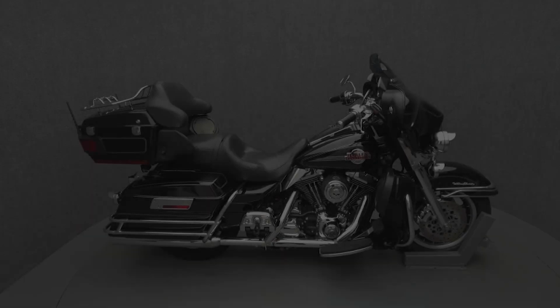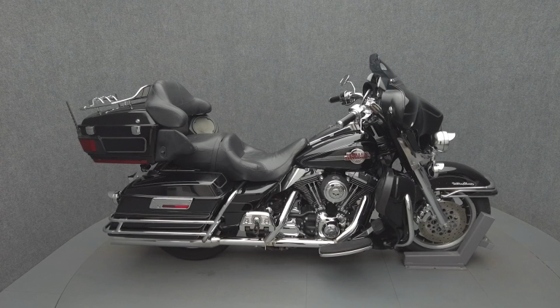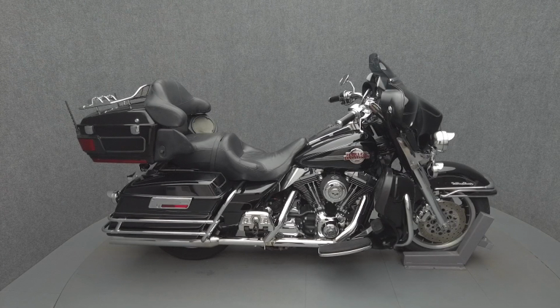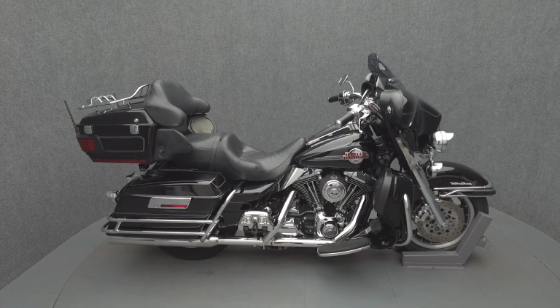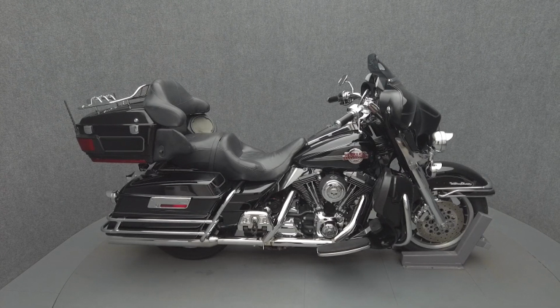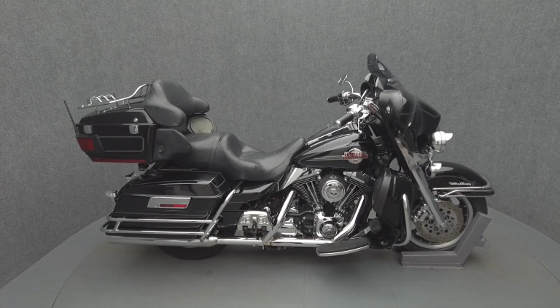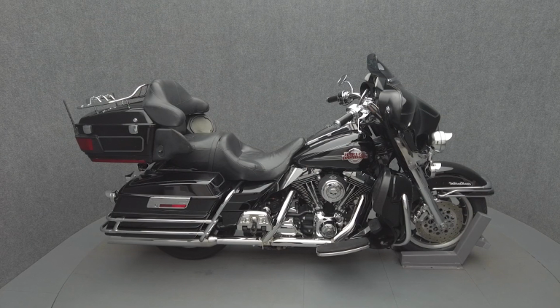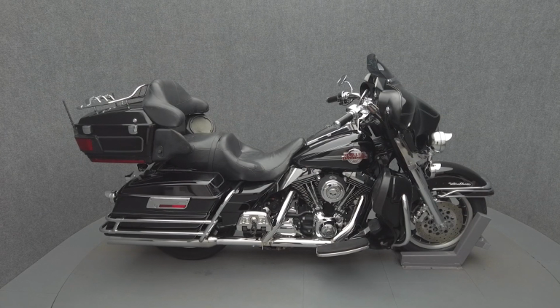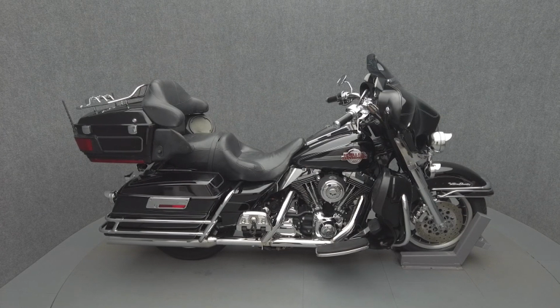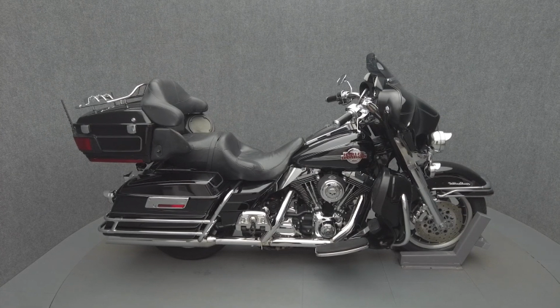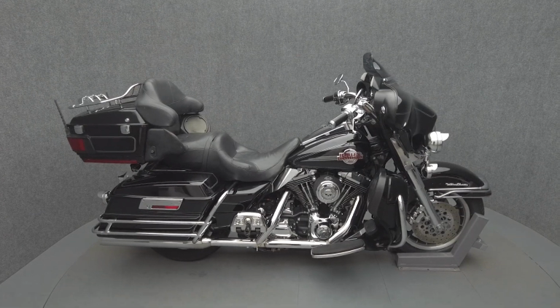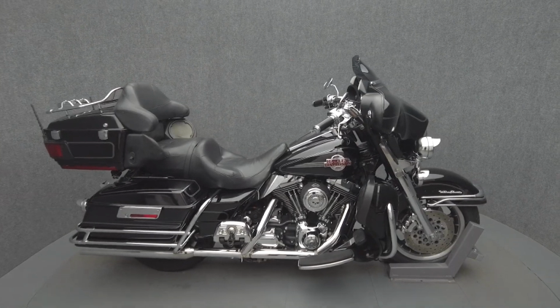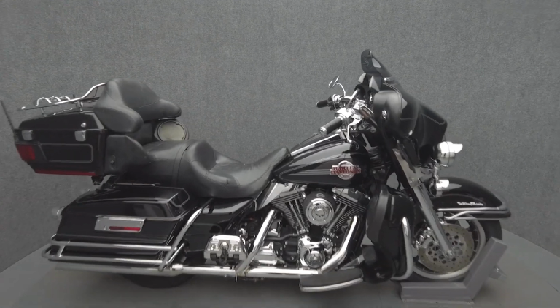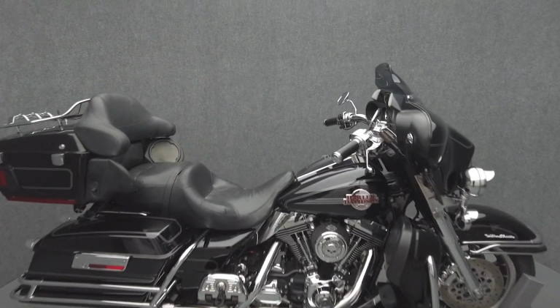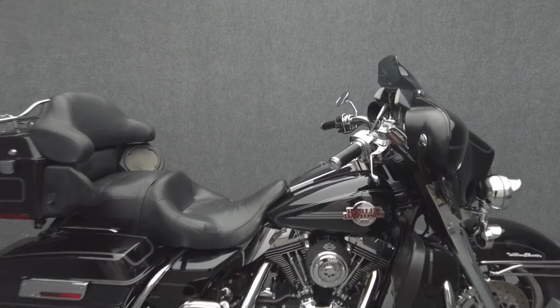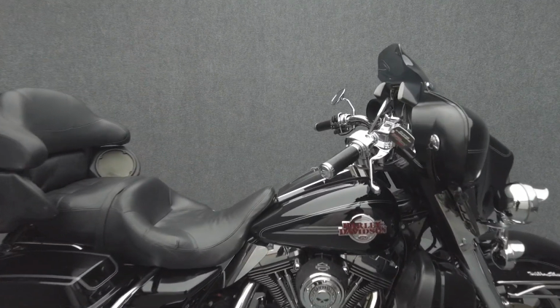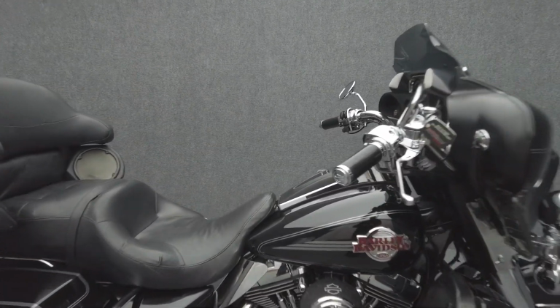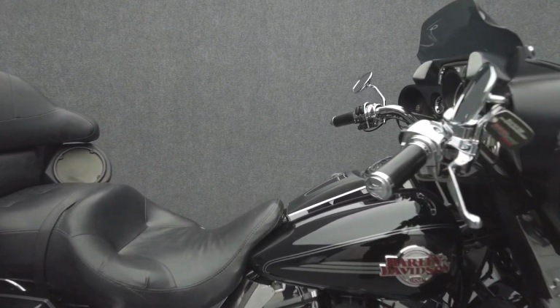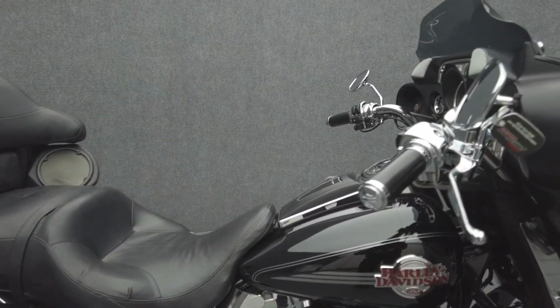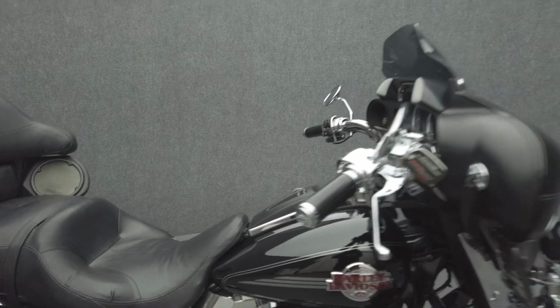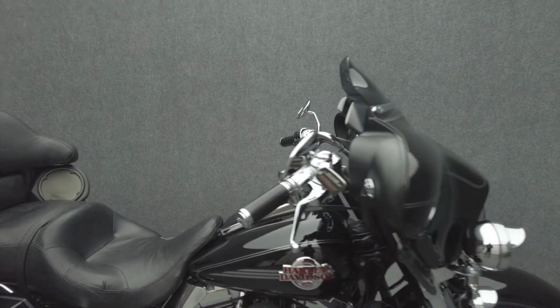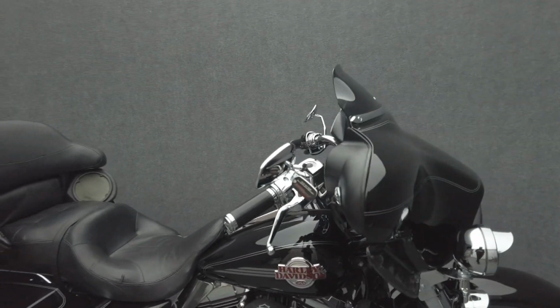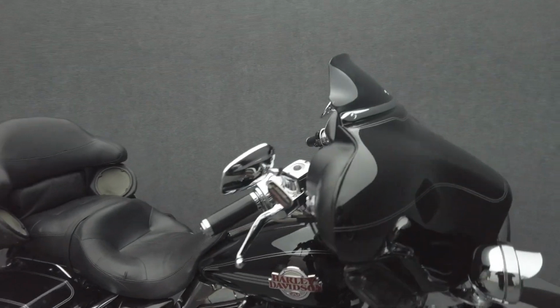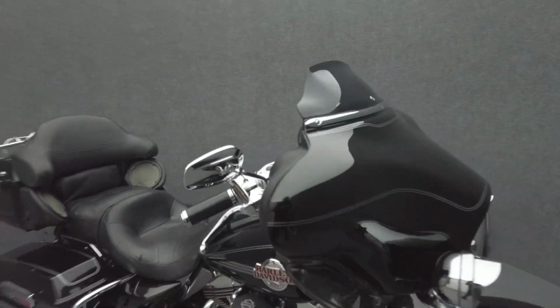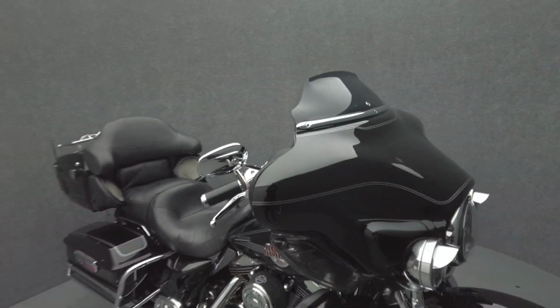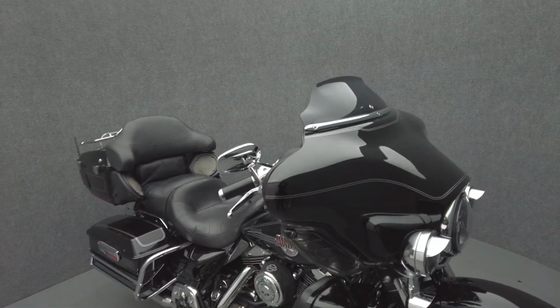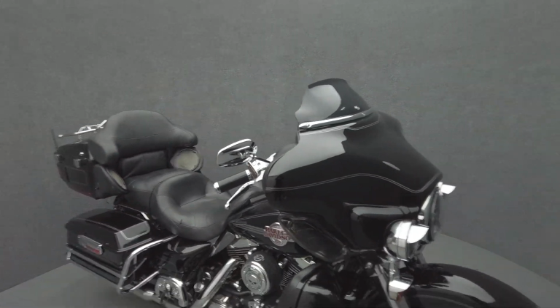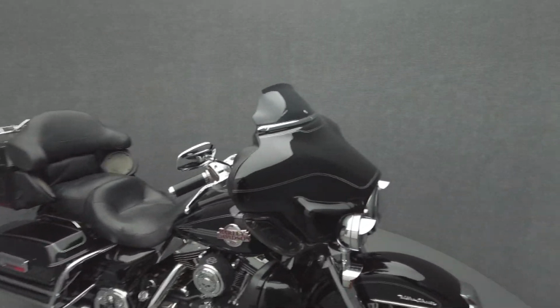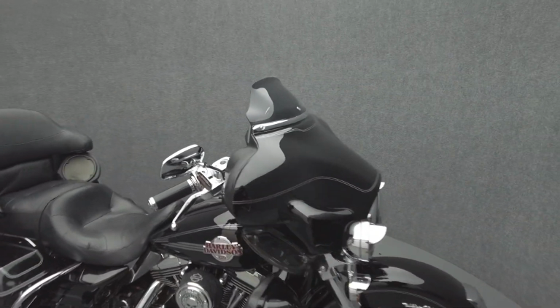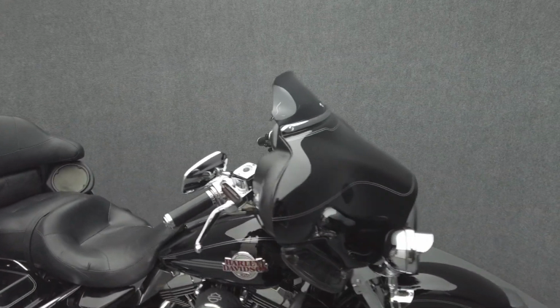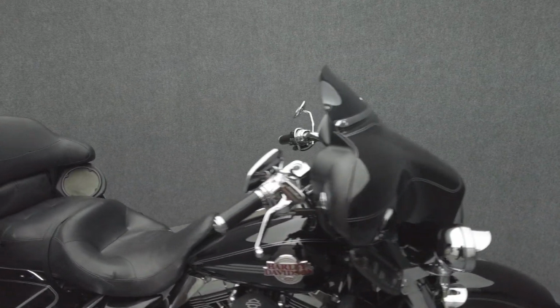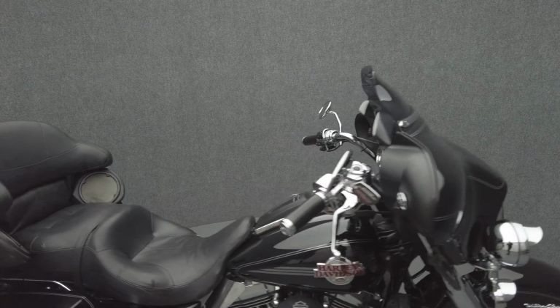Hey everyone, this is Keegan from National Power Sports. This 2006 Harley-Davidson Electroglide Ultra Classic with 33,186 miles passes New Hampshire State Inspection and runs well.